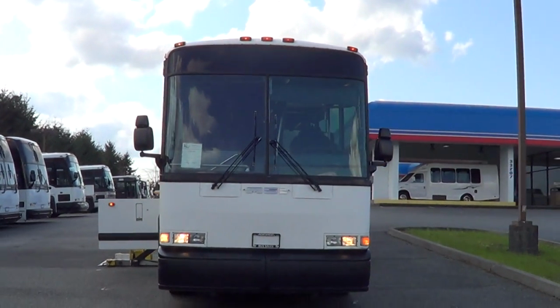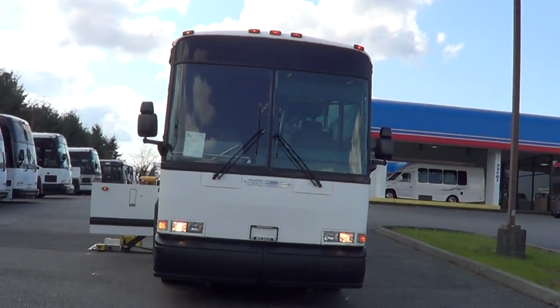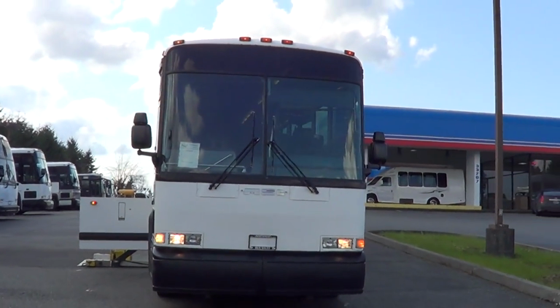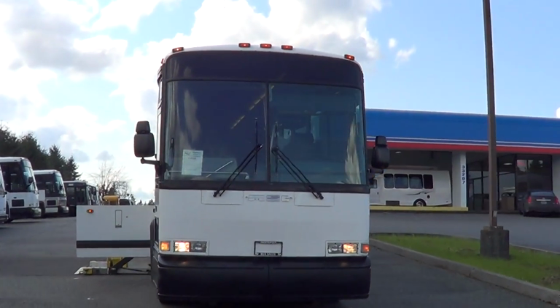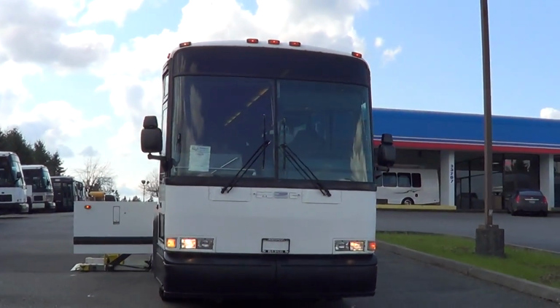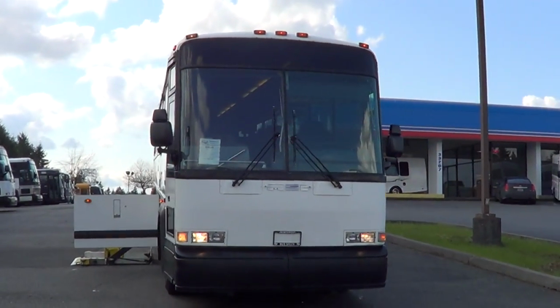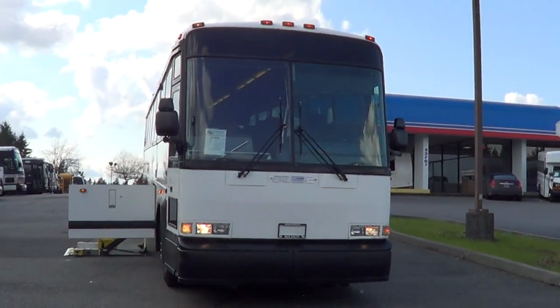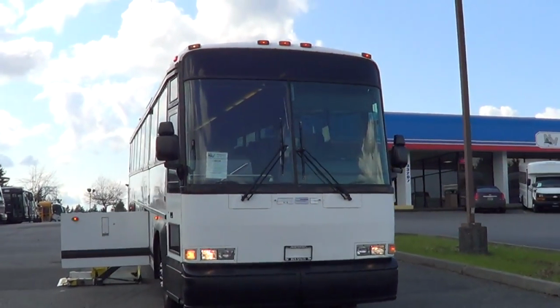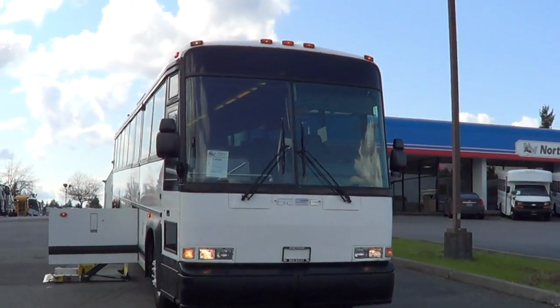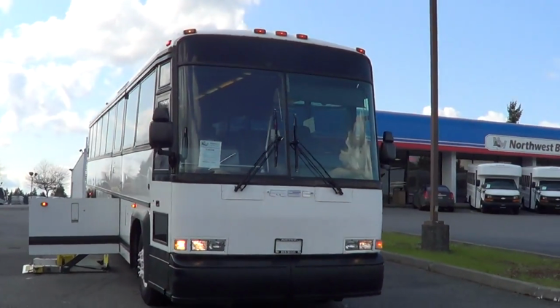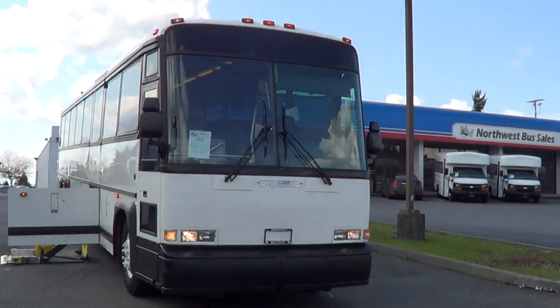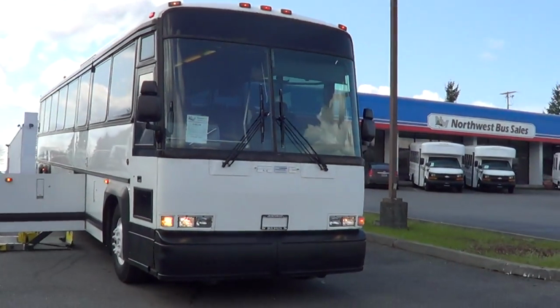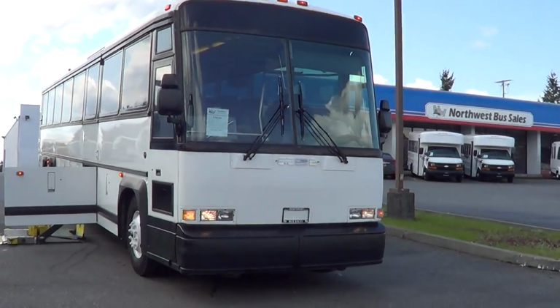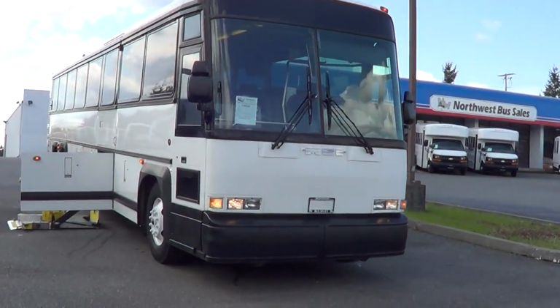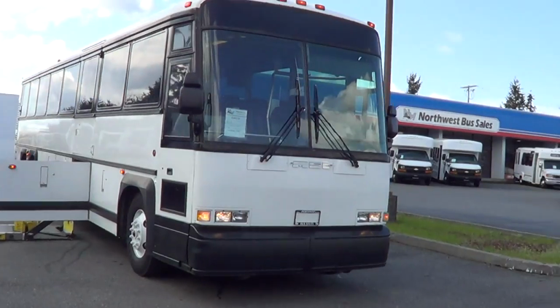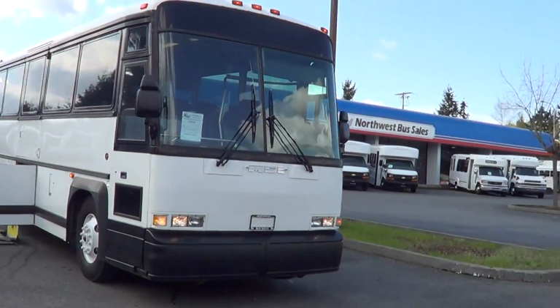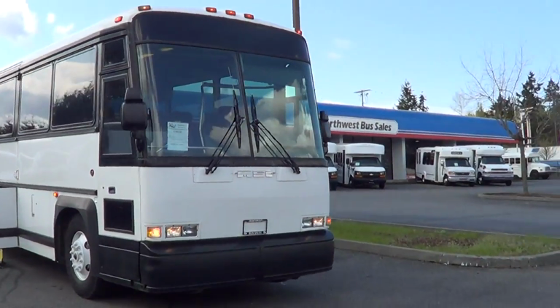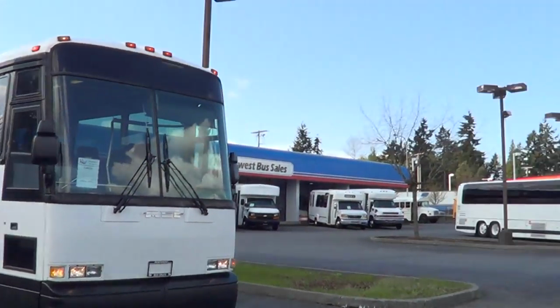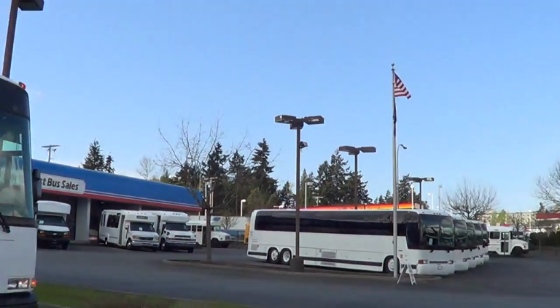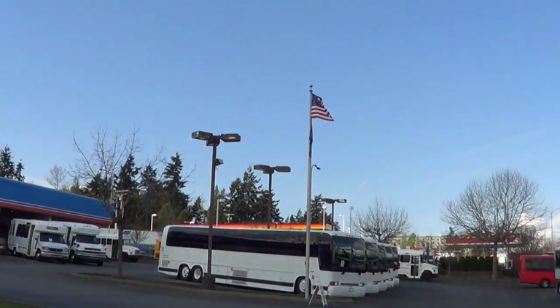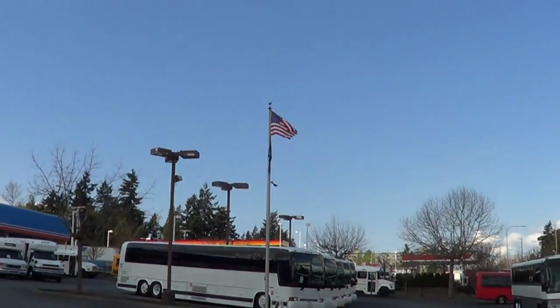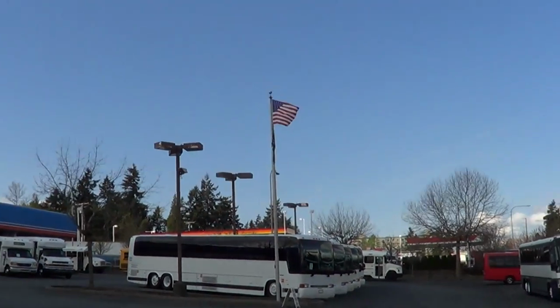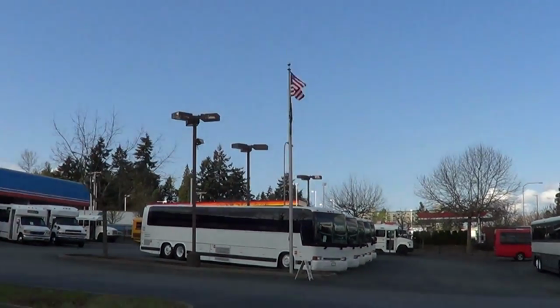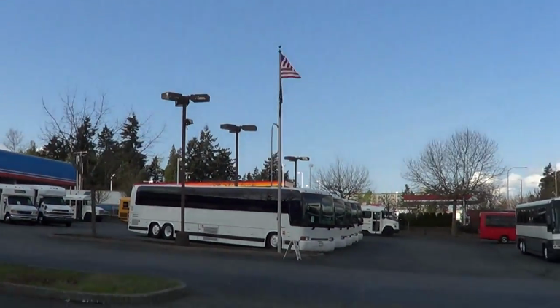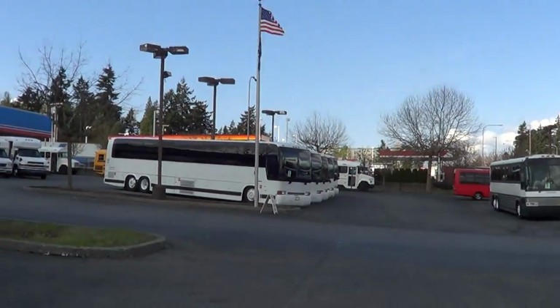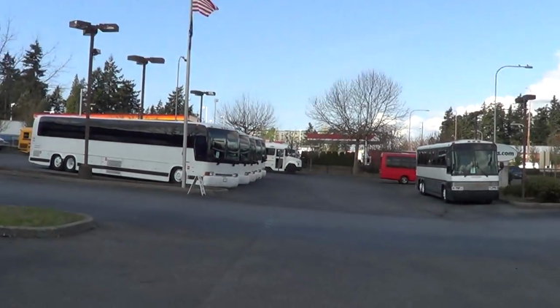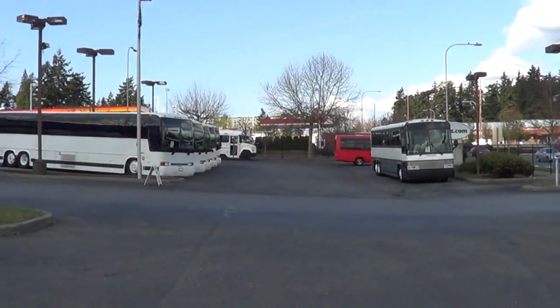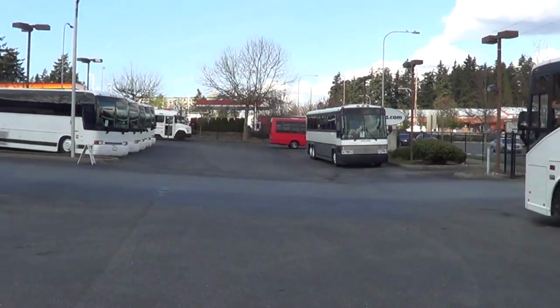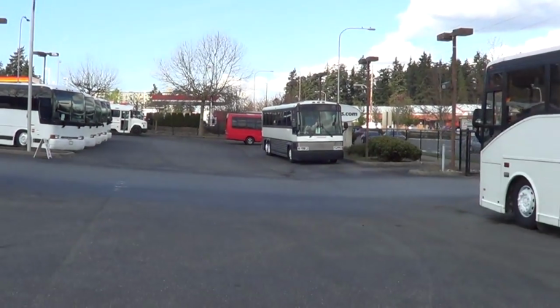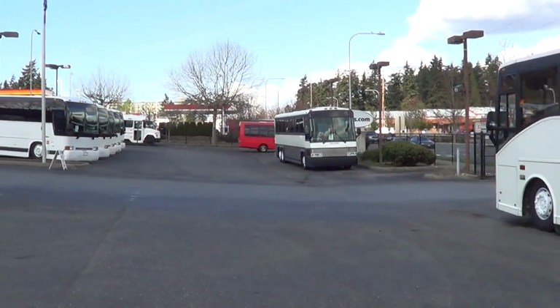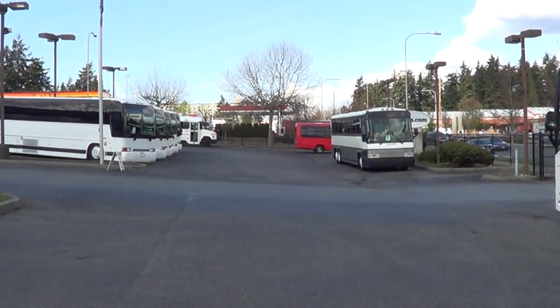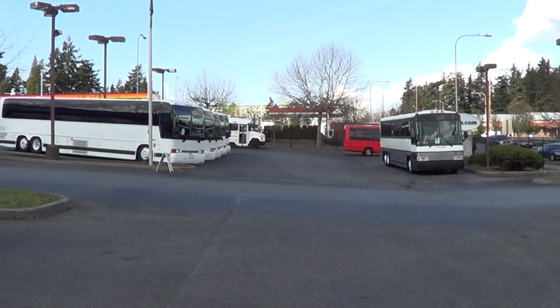Good afternoon, everyone. This is Eric once again with Northwest Bus Sales. Thank you for your time checking us out — look at these buses we got in stock.